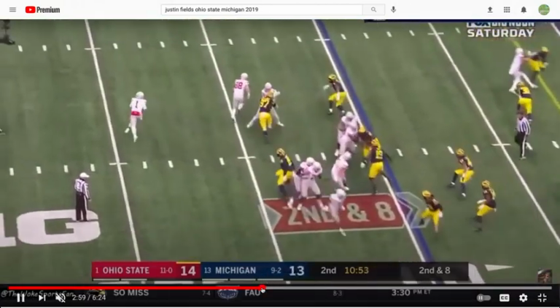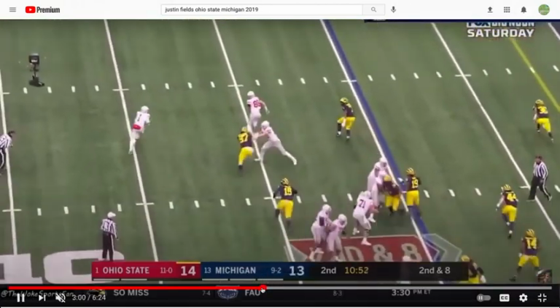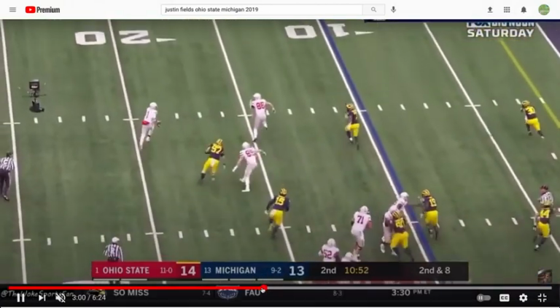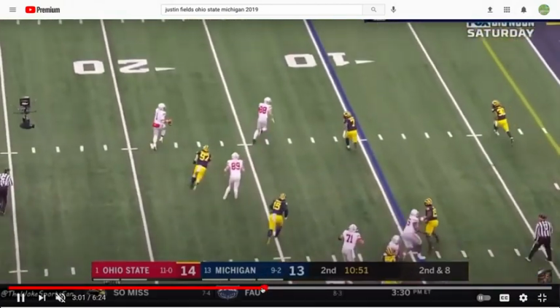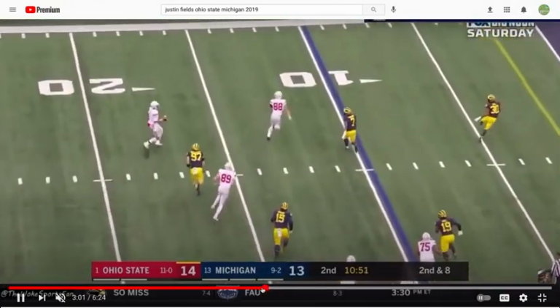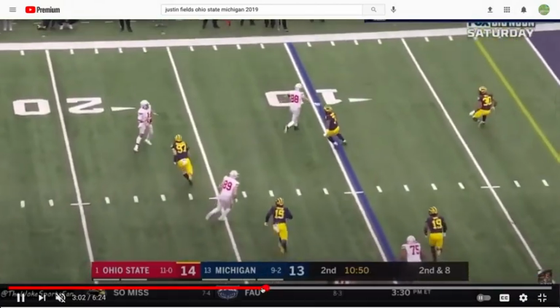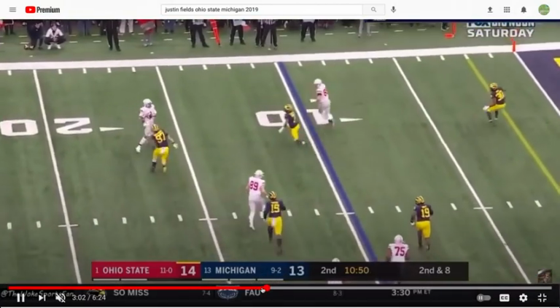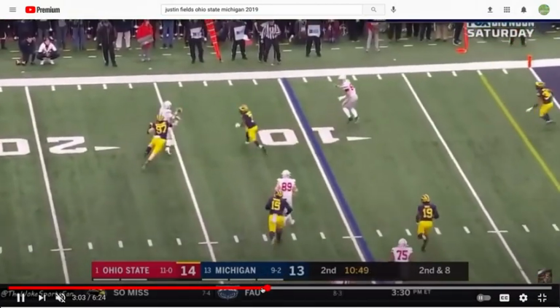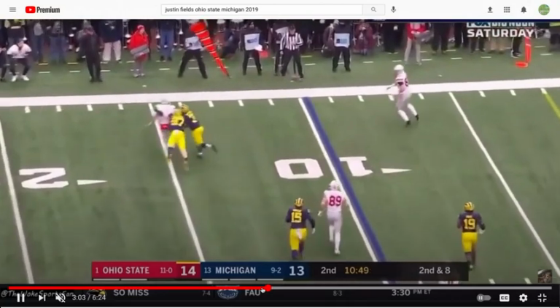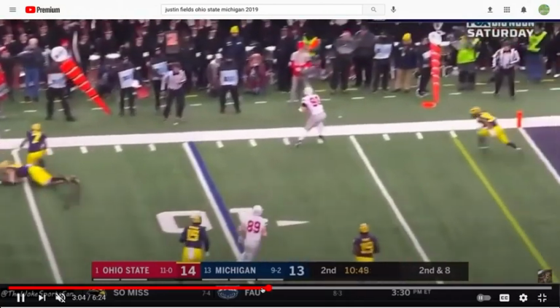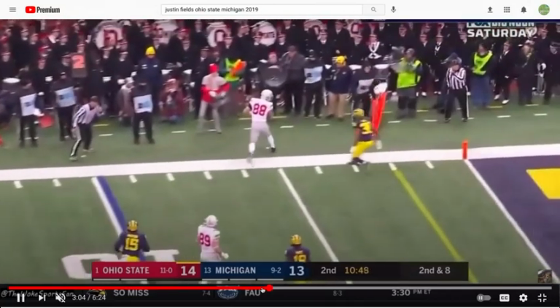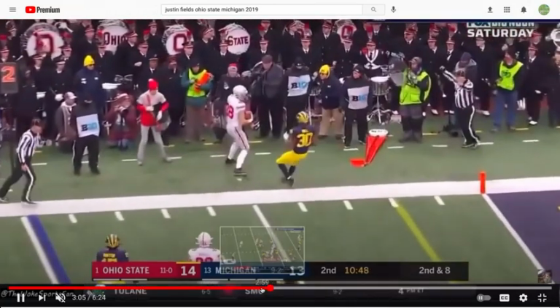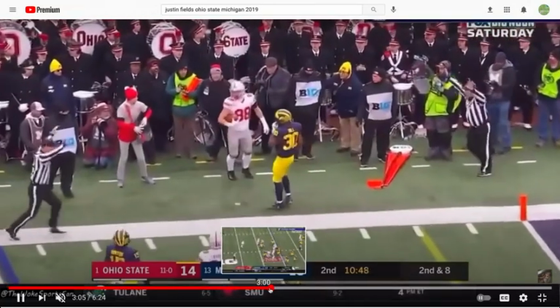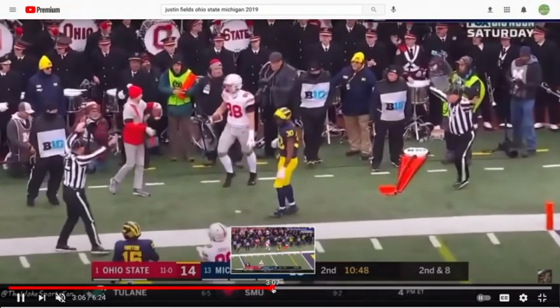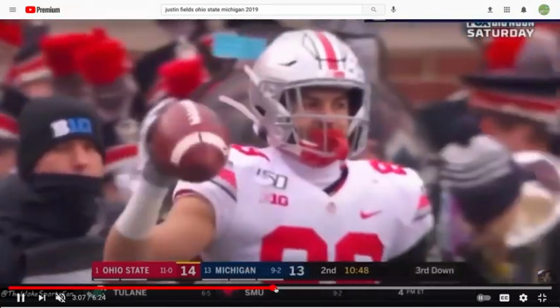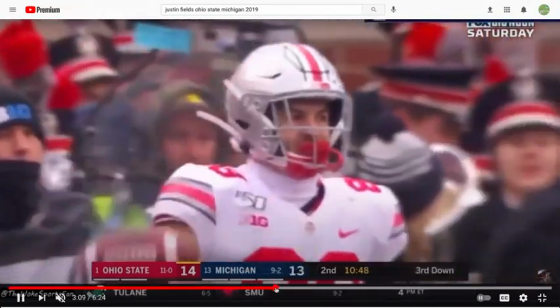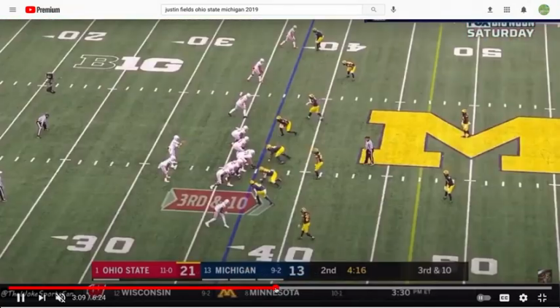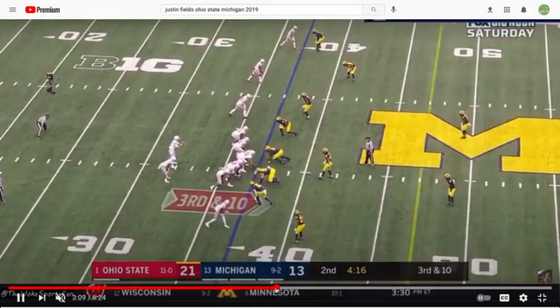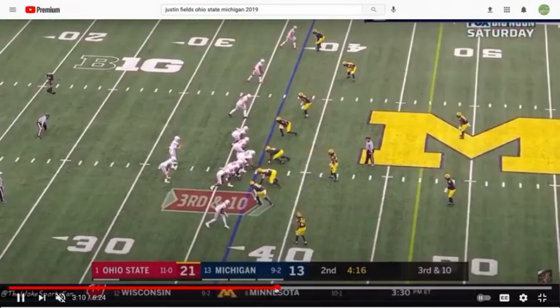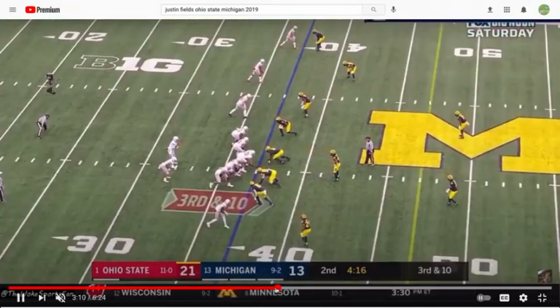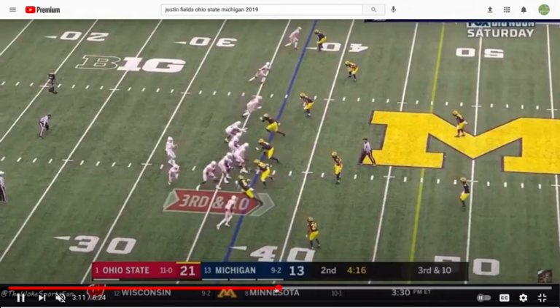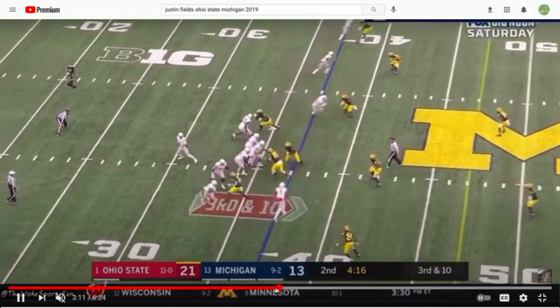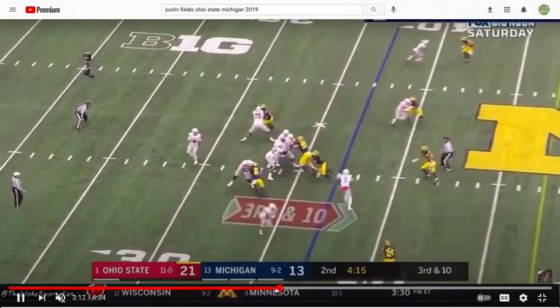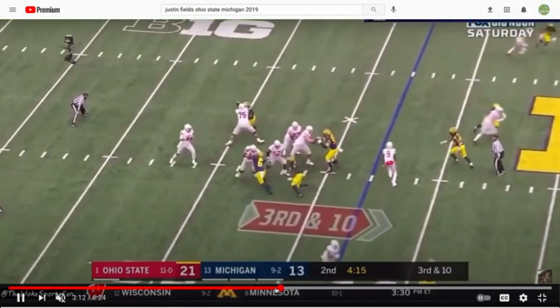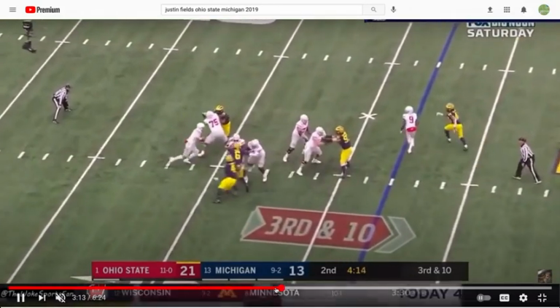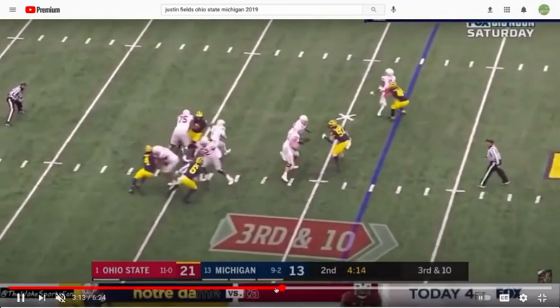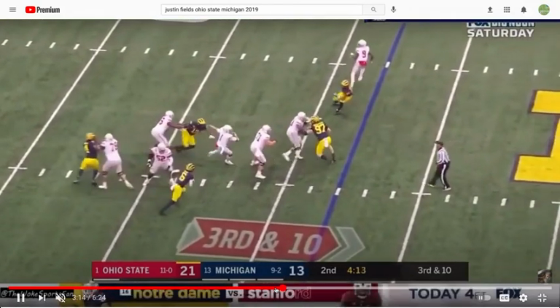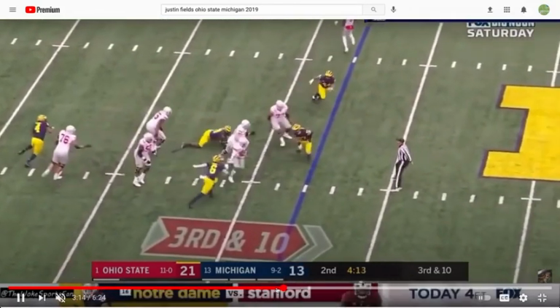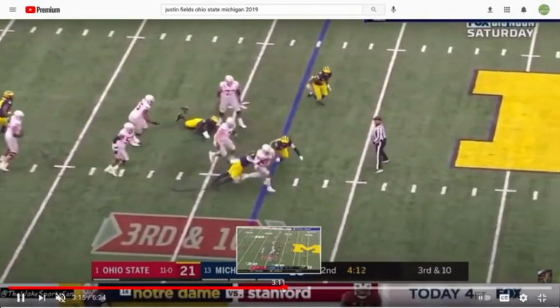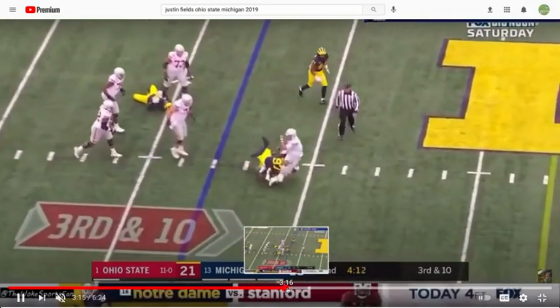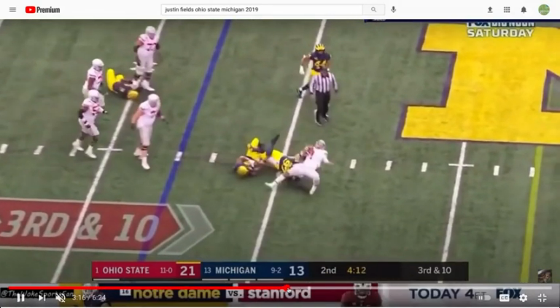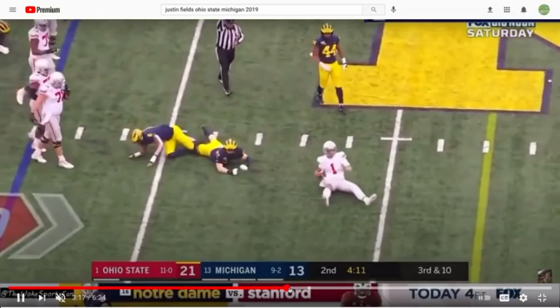Here we go — we have some boot action for Fields. Surveying, last second, not forcing anything. Very judicious with his decision-making for the most part, deciding to run the football.